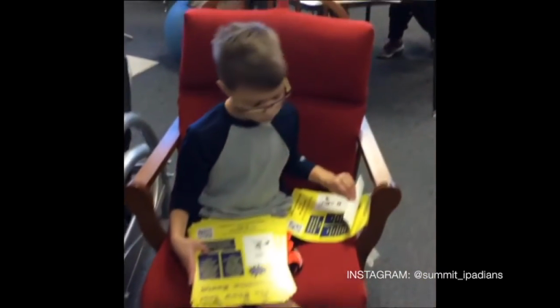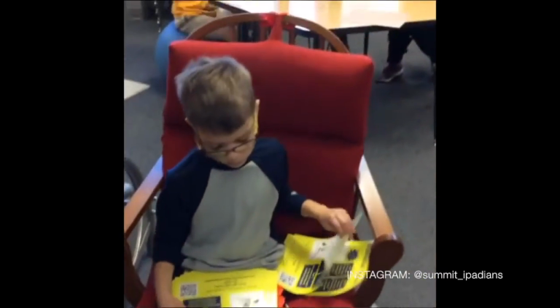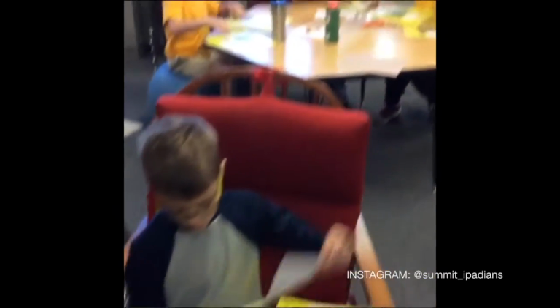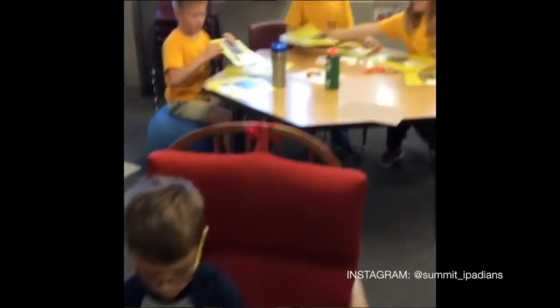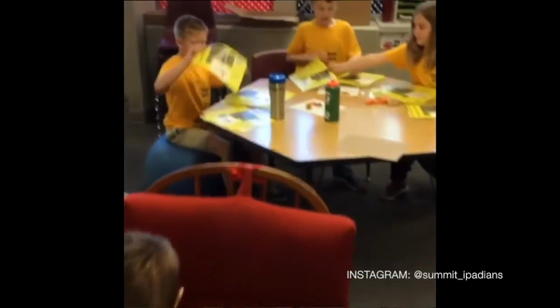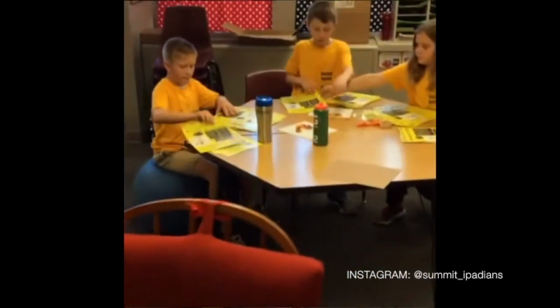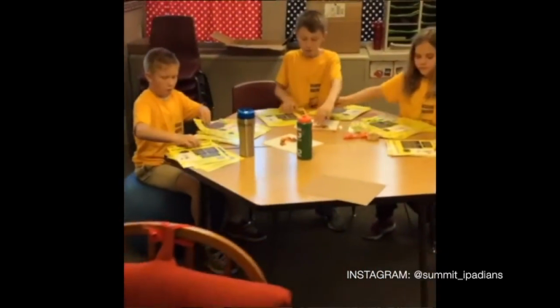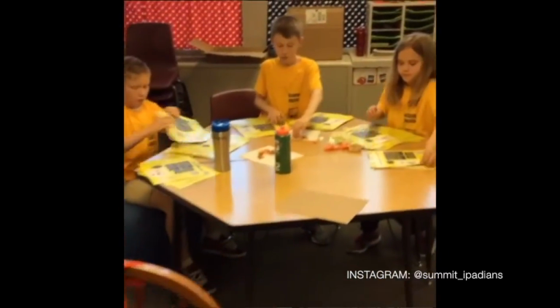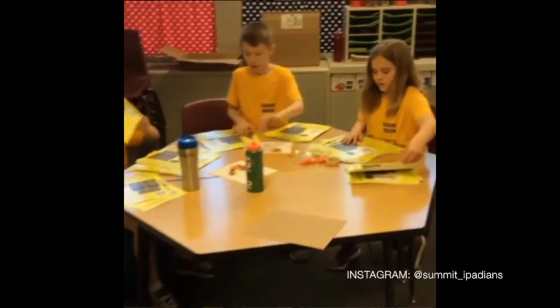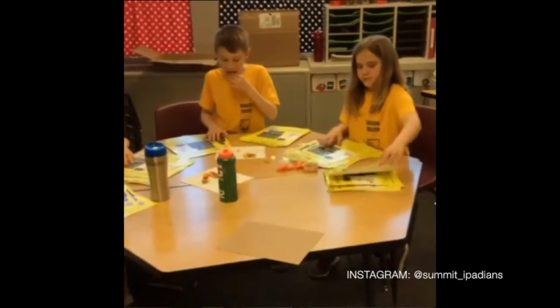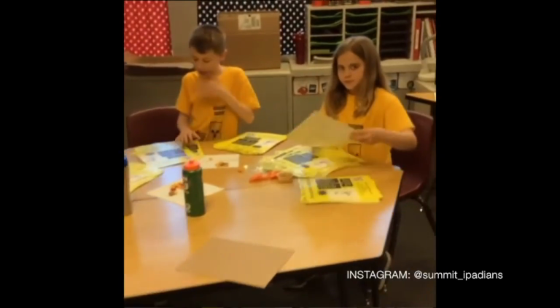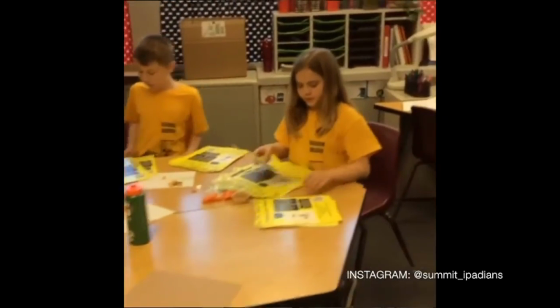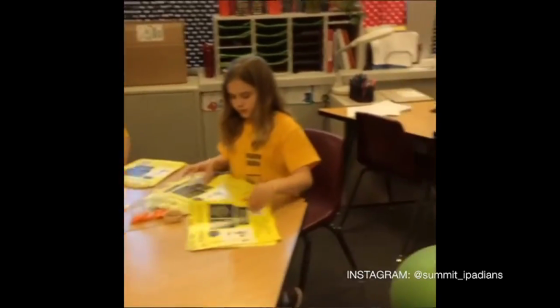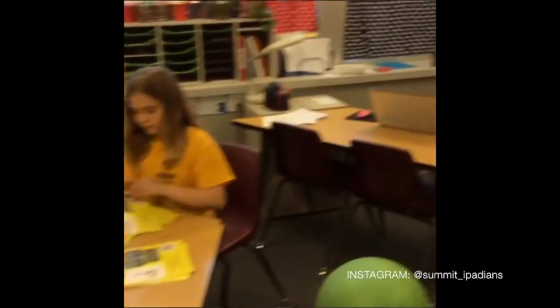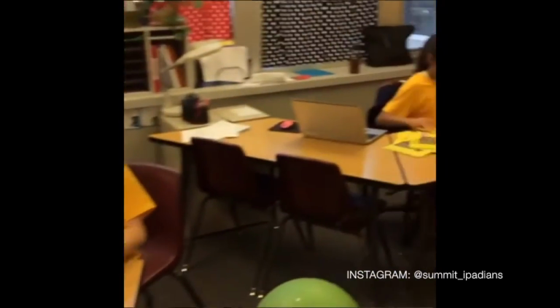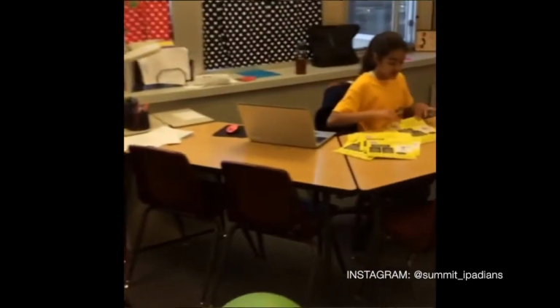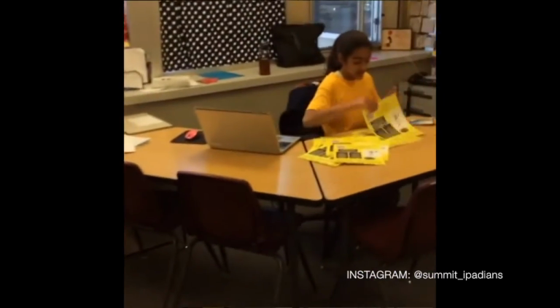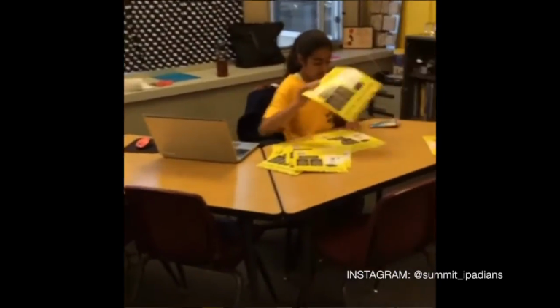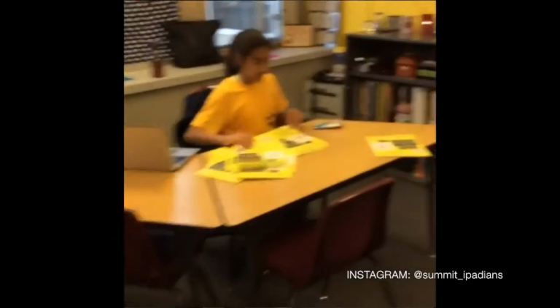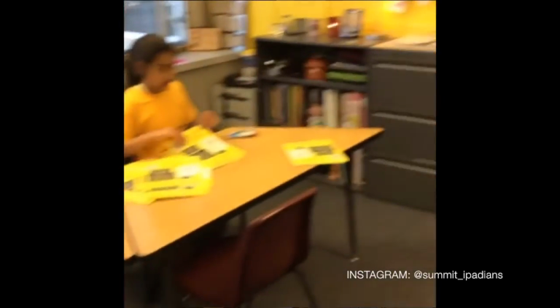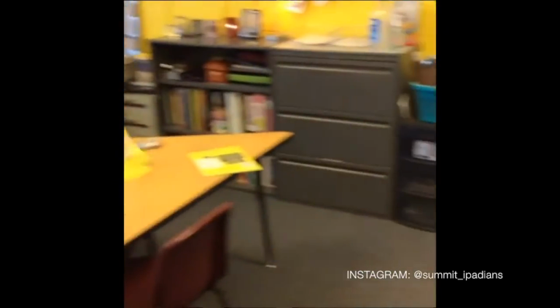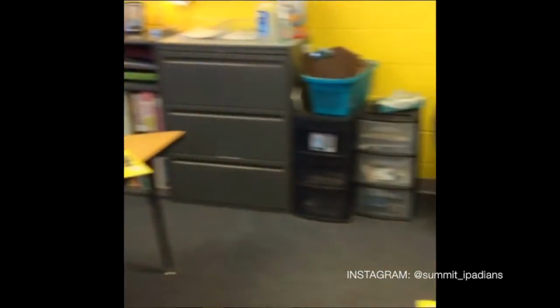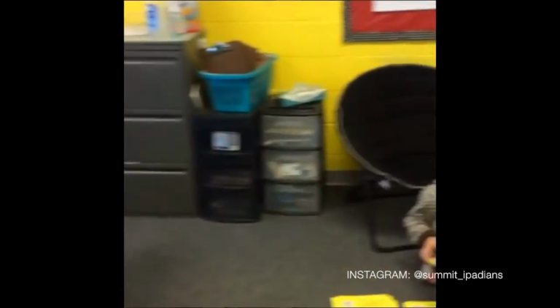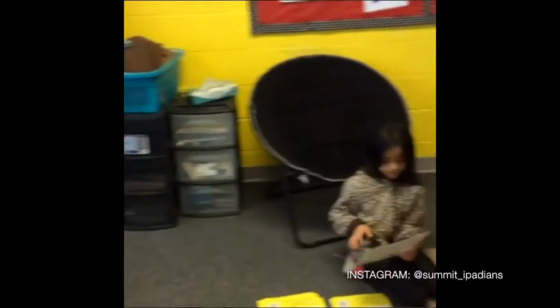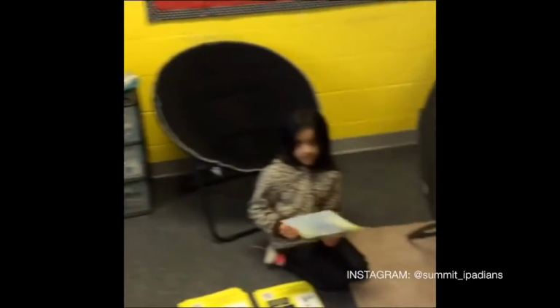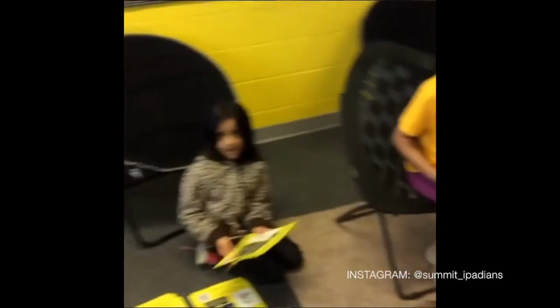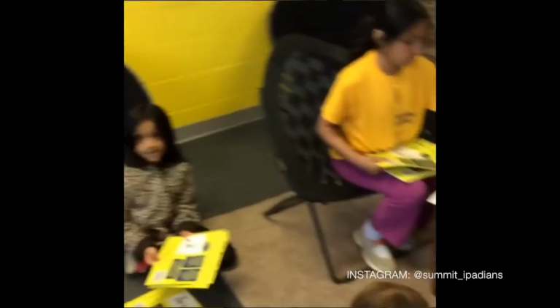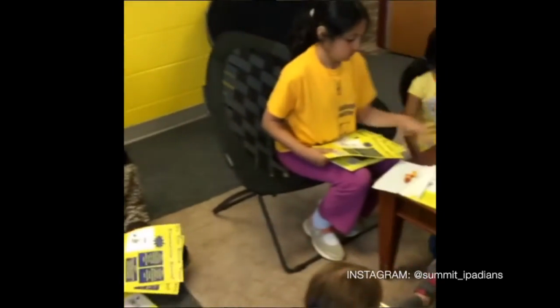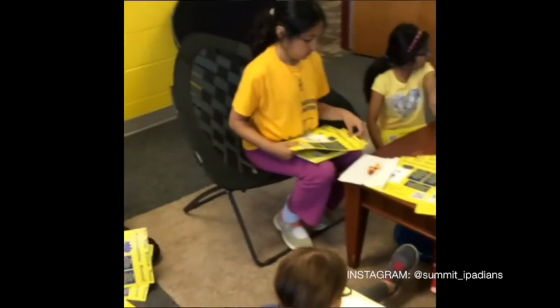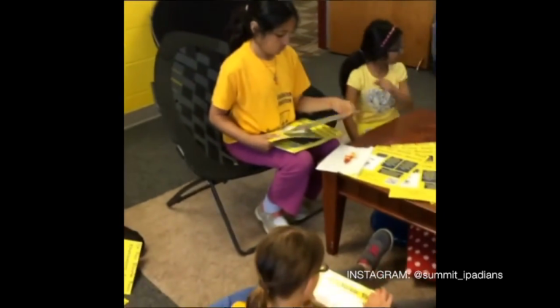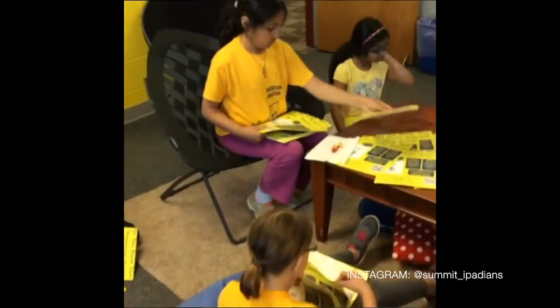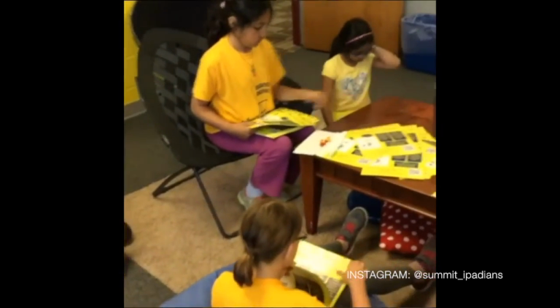Our winter term is persuasive writing, so instead of doing something like why I shouldn't have to do homework on the weekends, the students wrote an editorial for the newspaper instead.